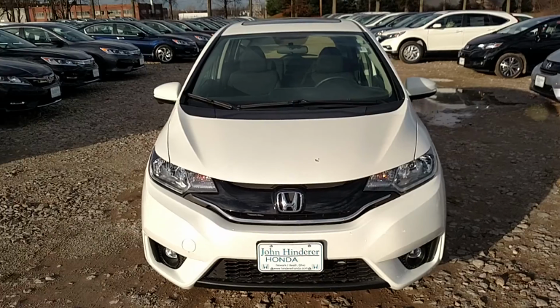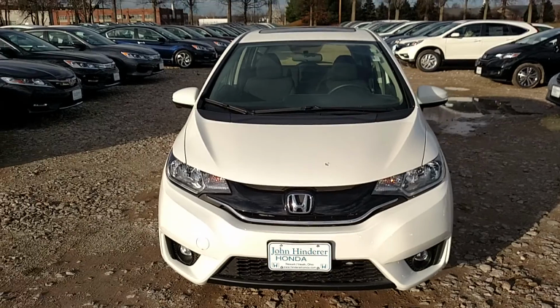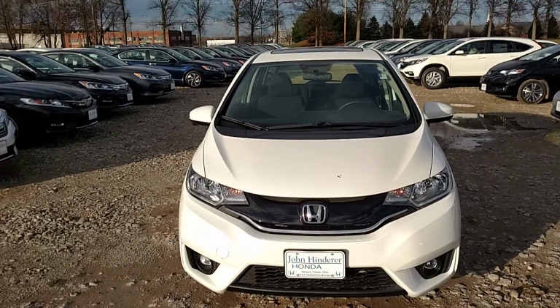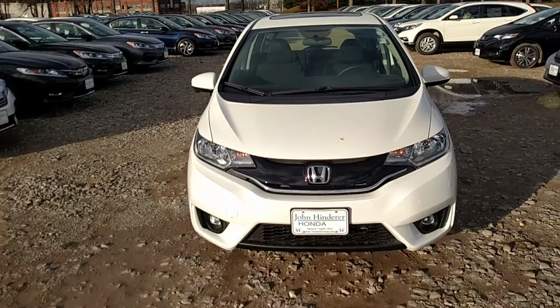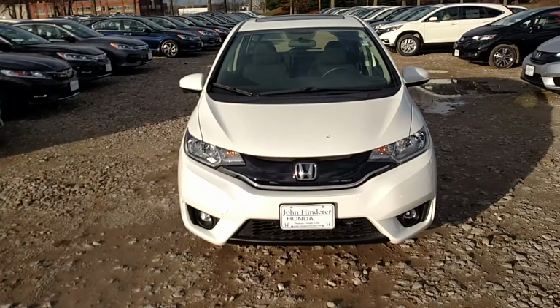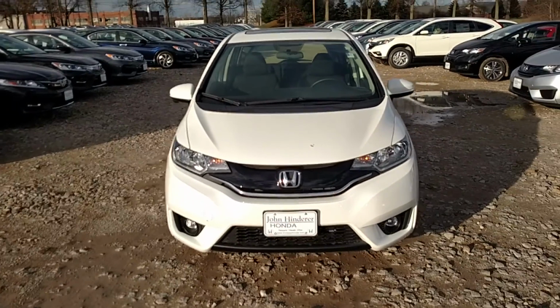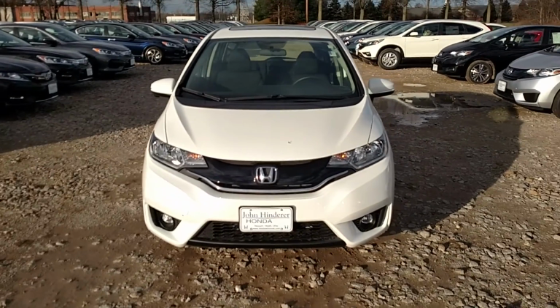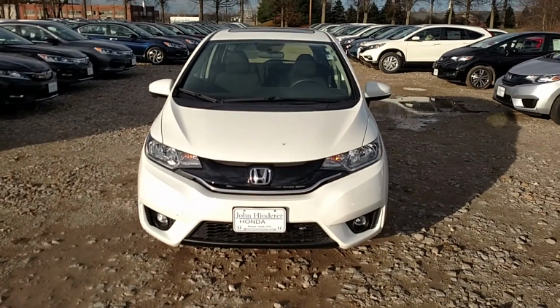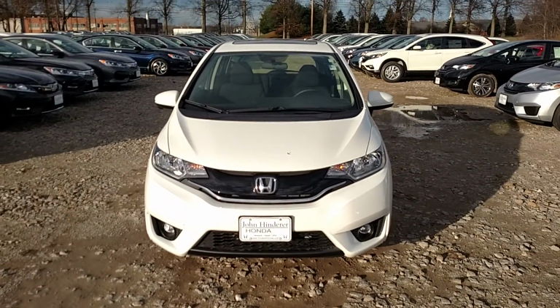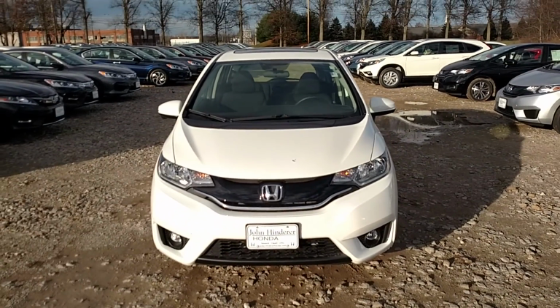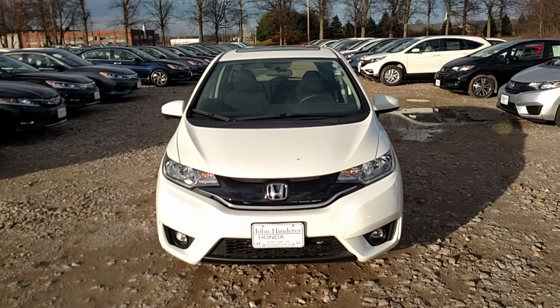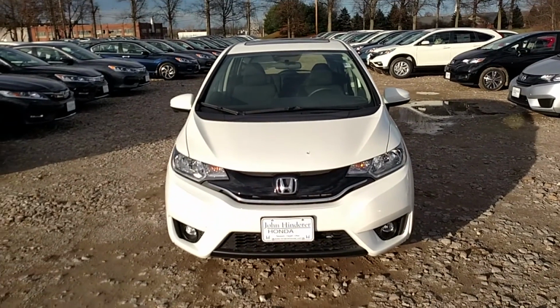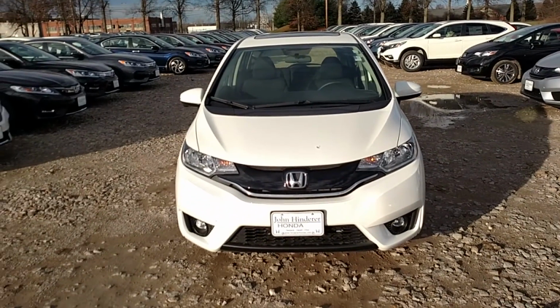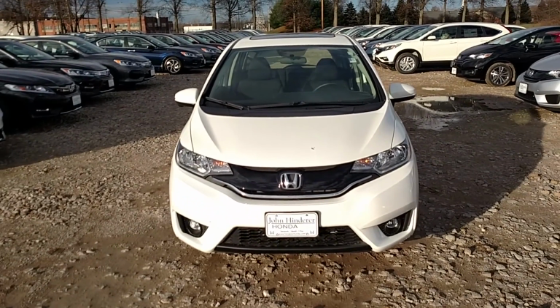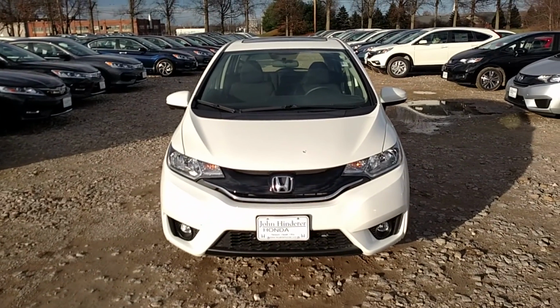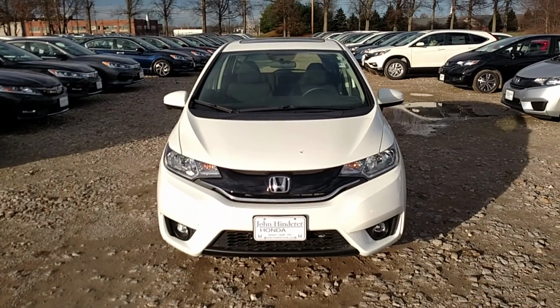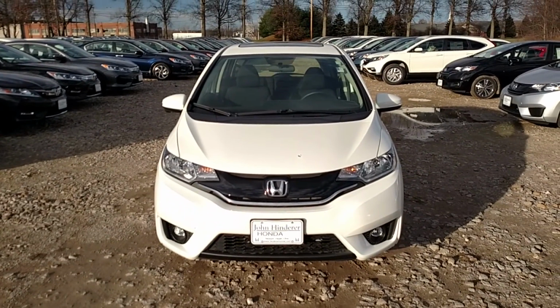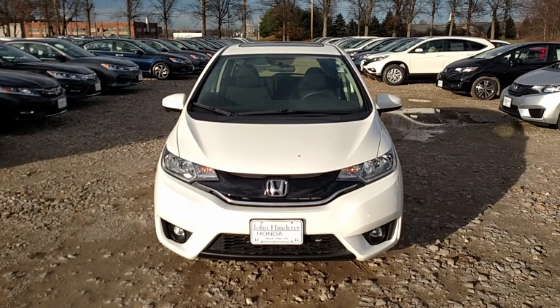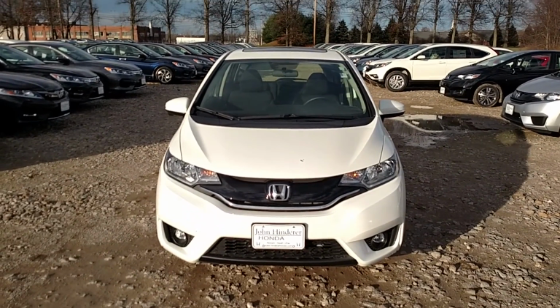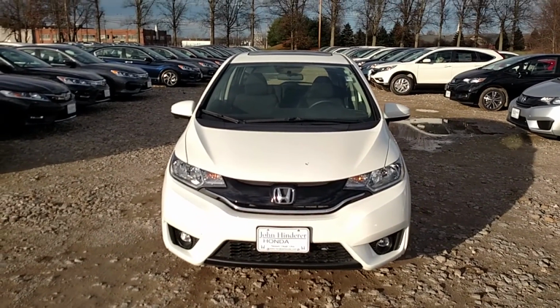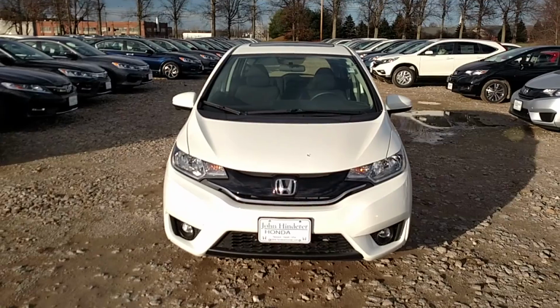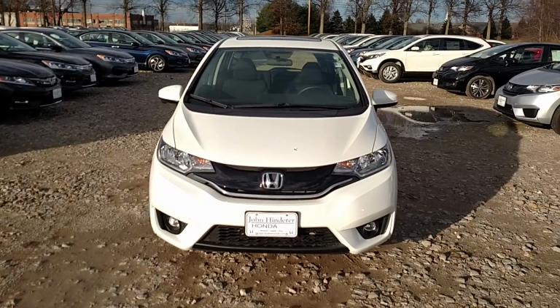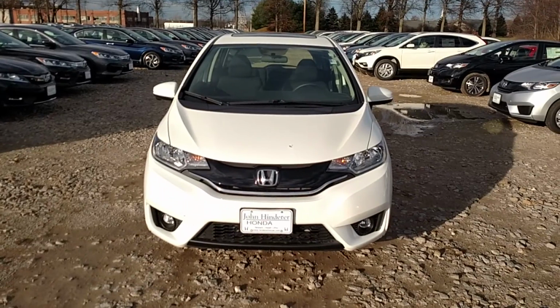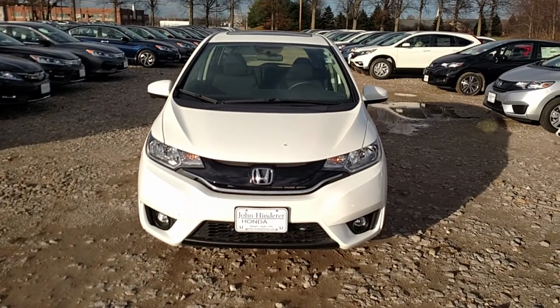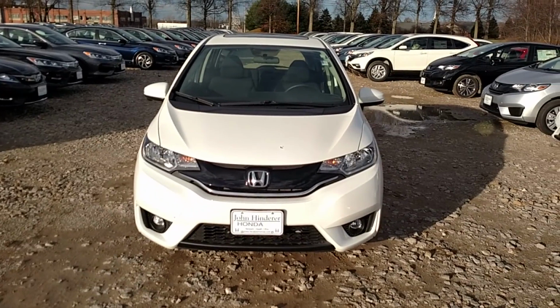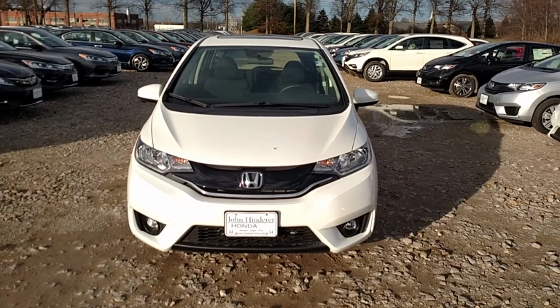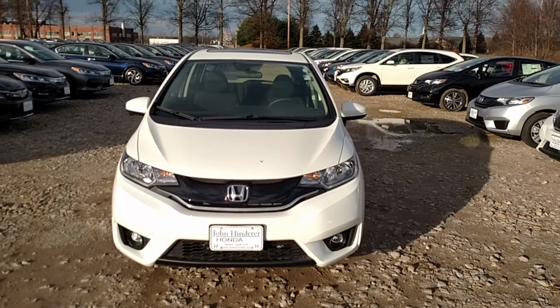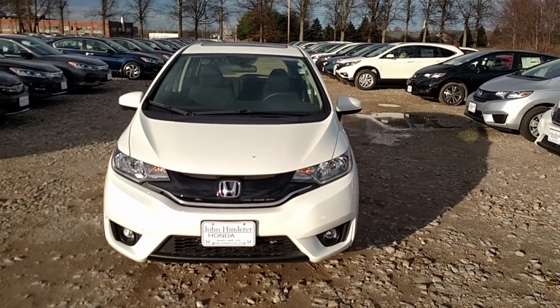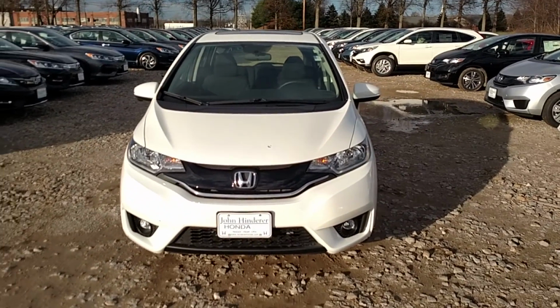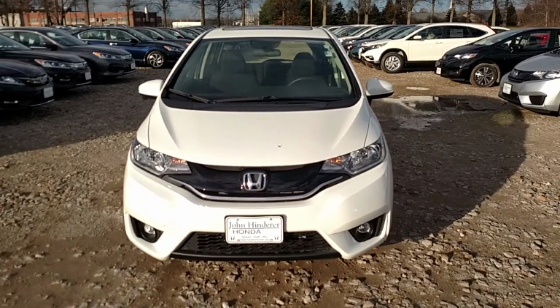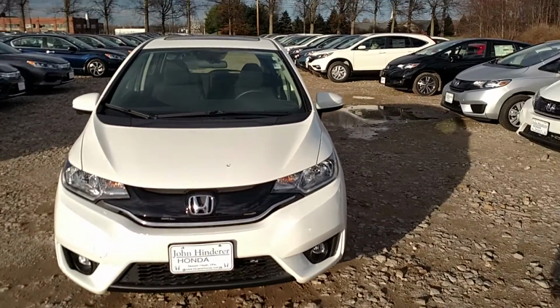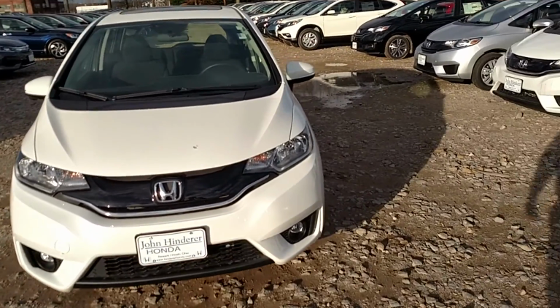John Hinder a Honda. I just want to take a quick minute to introduce myself and also the vehicle you're interested in. This right here is going to be the 2016 Honda Fit EX.